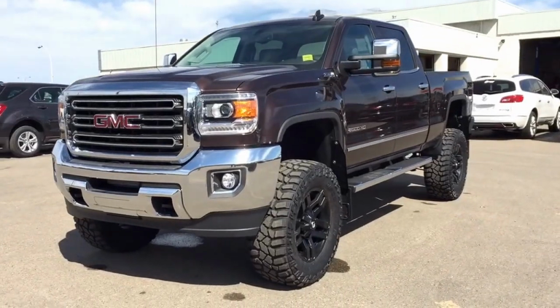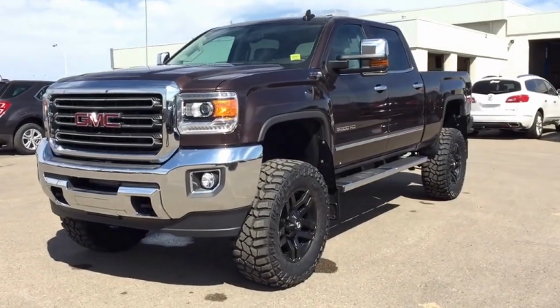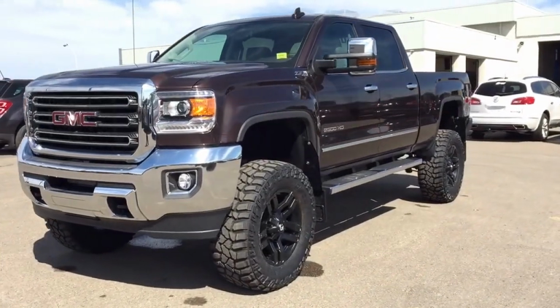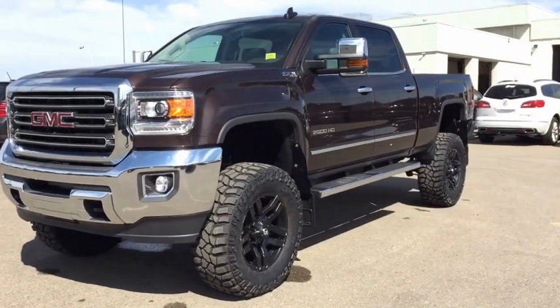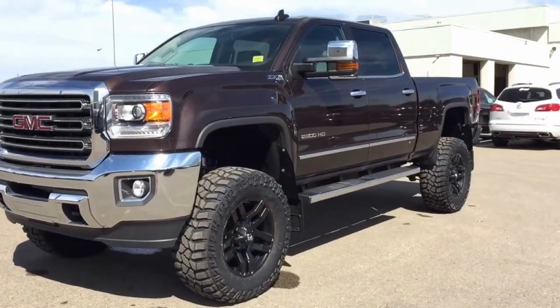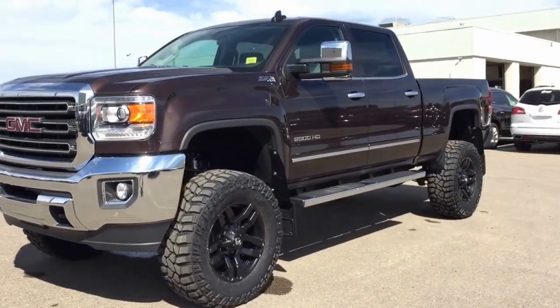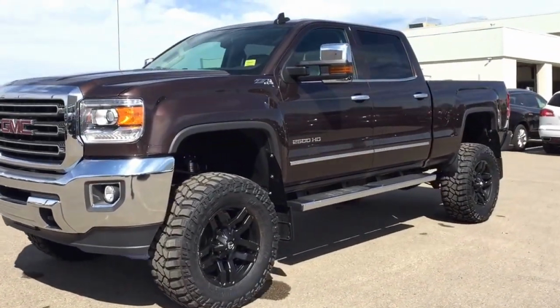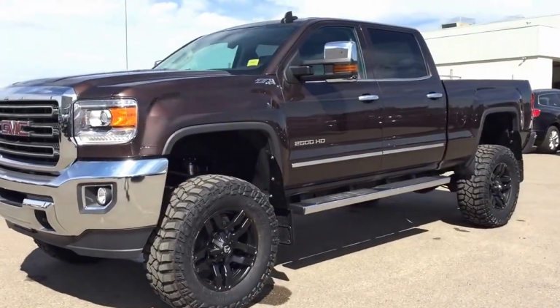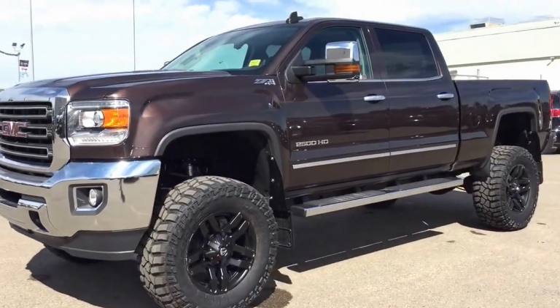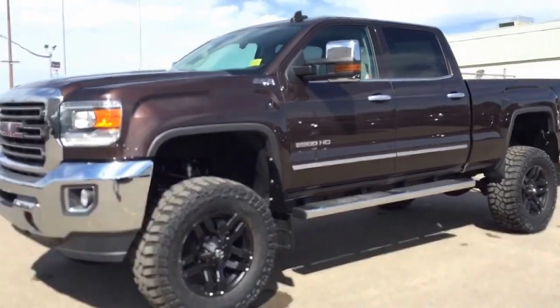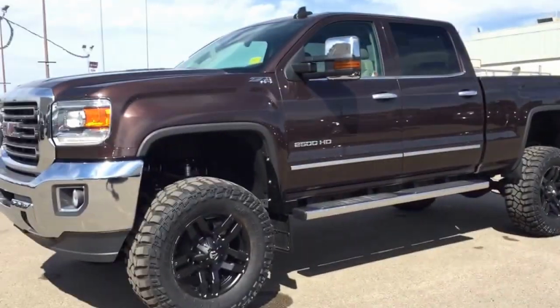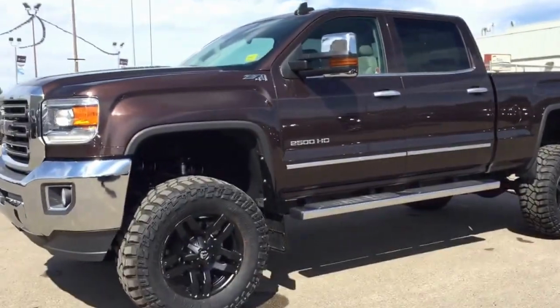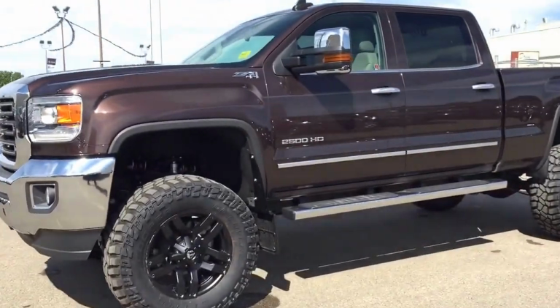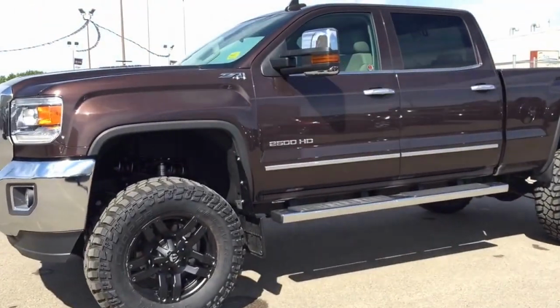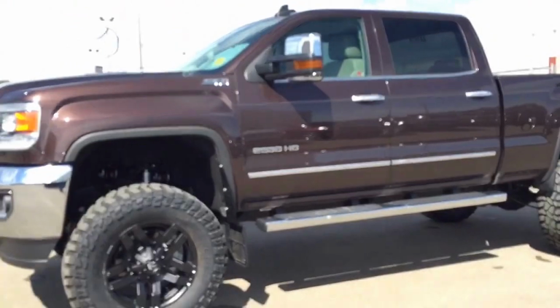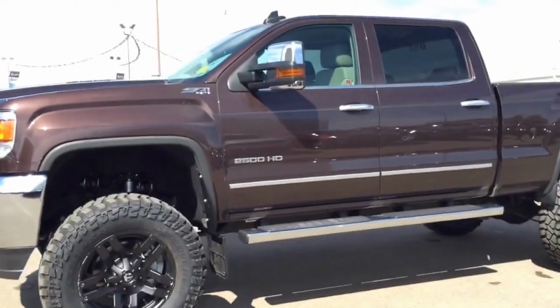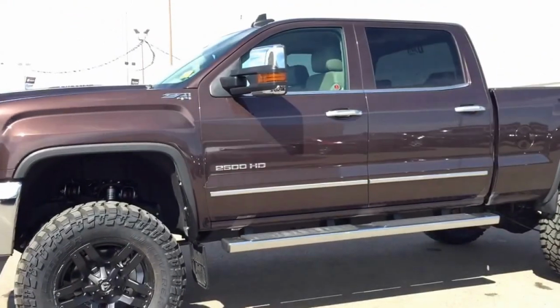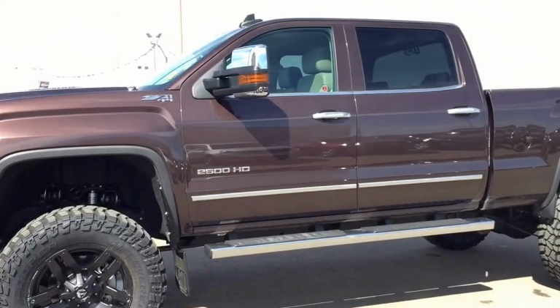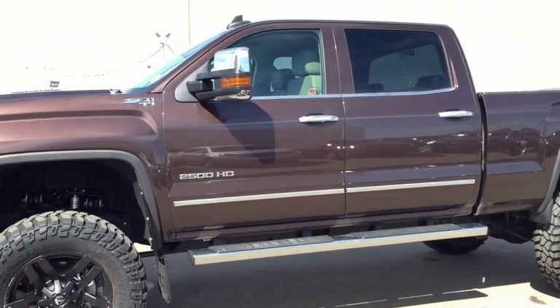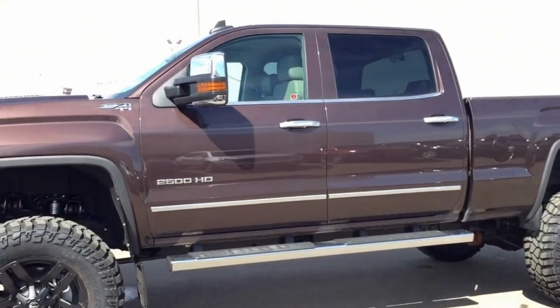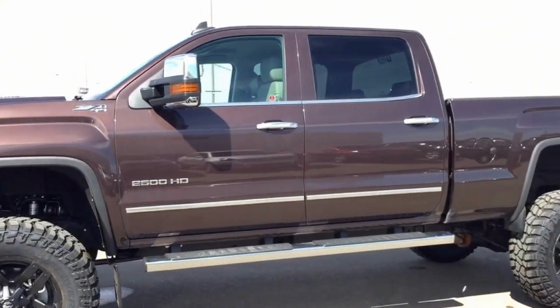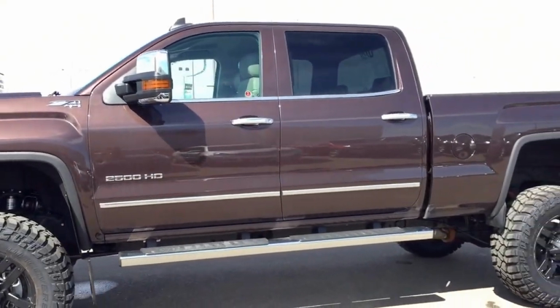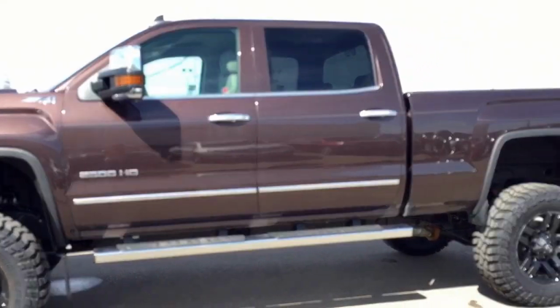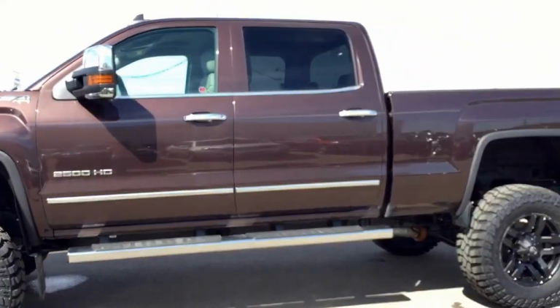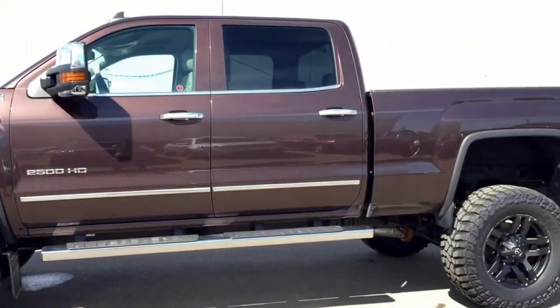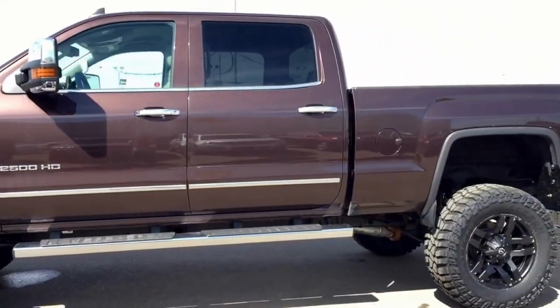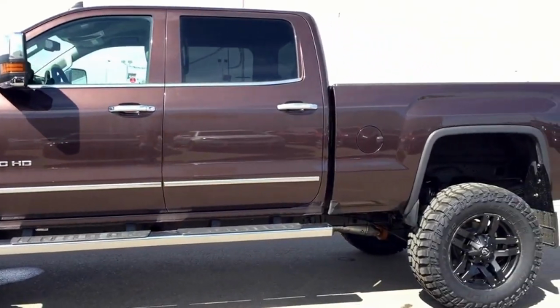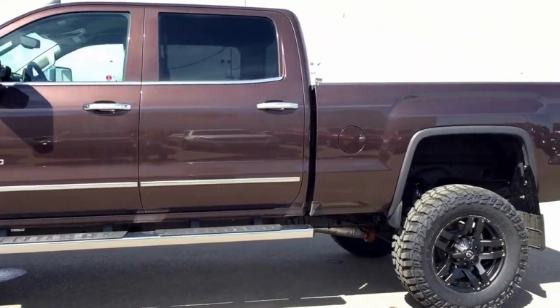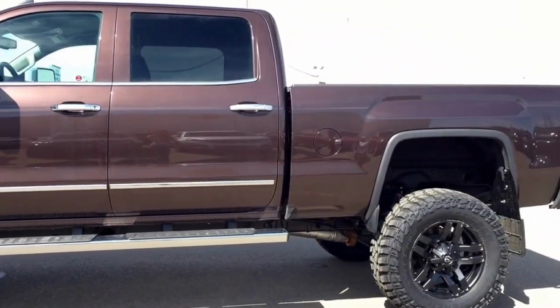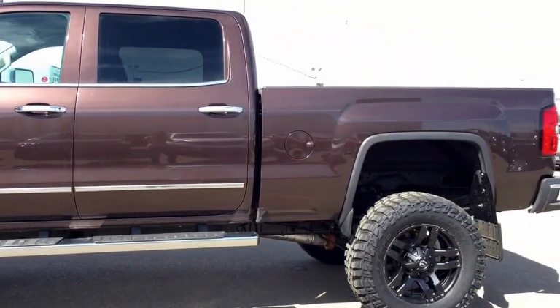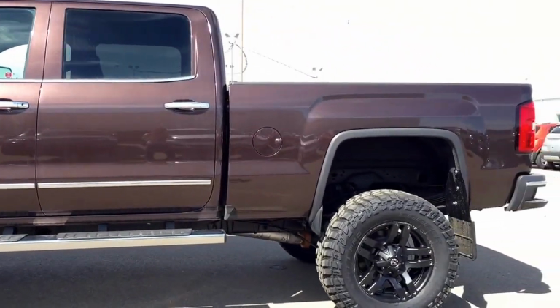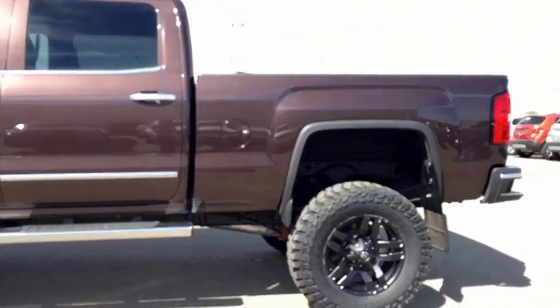Welcome to Davis Chevrolet. This is our all-new 2016 GMC Sierra 2500 HD with a six-inch lift in the color brown.